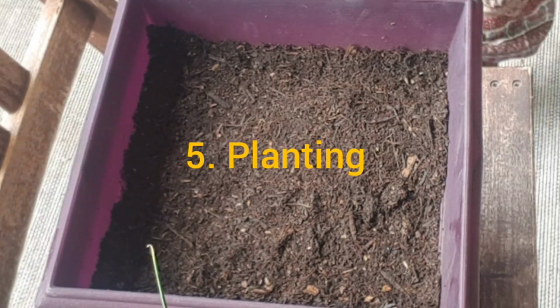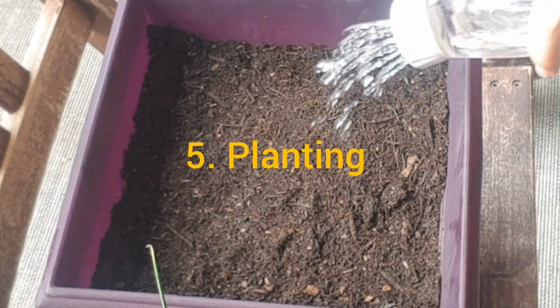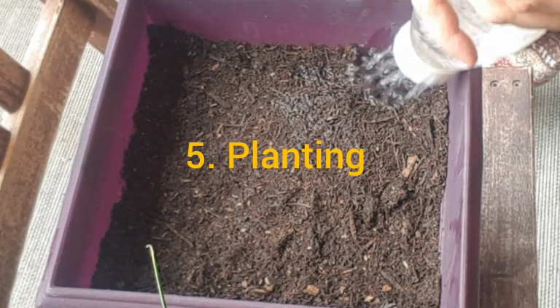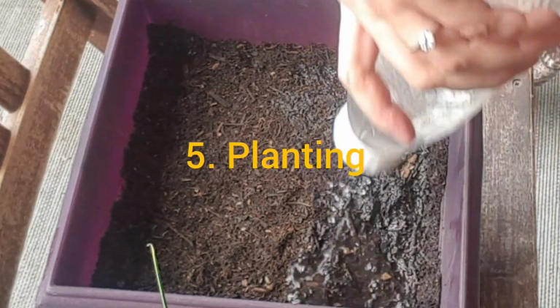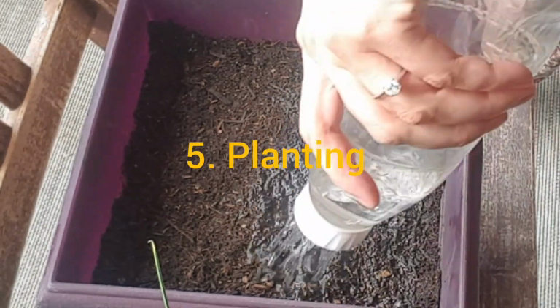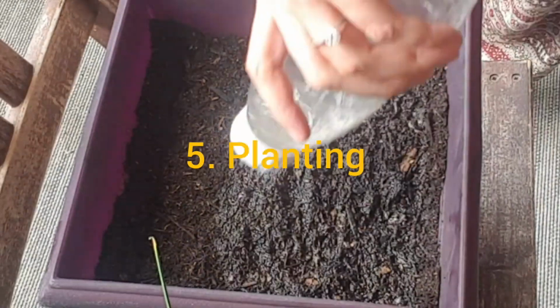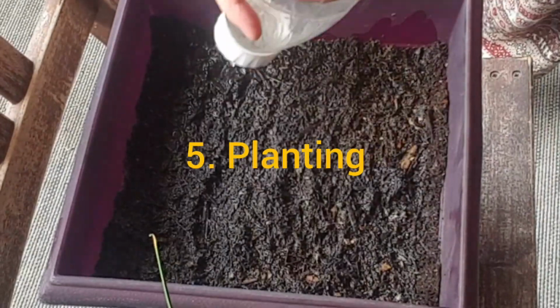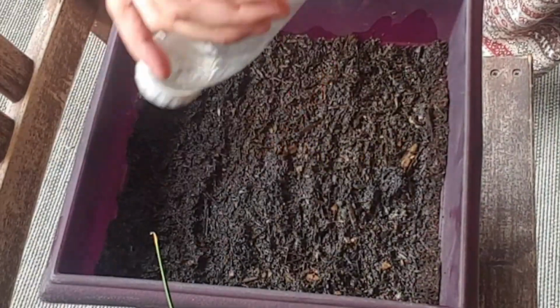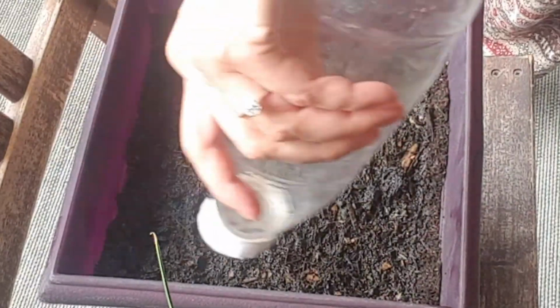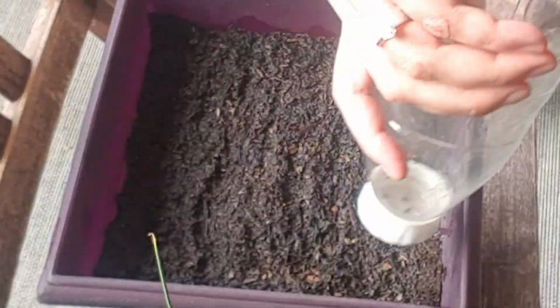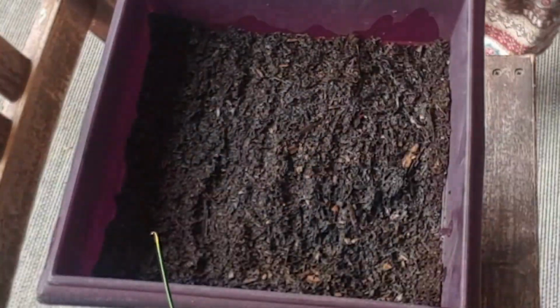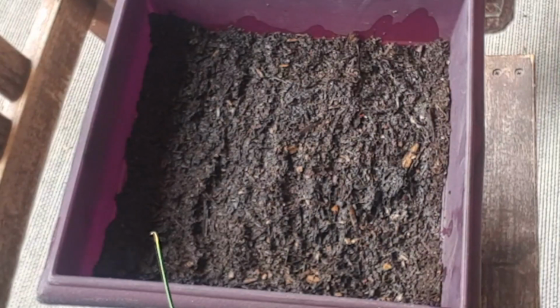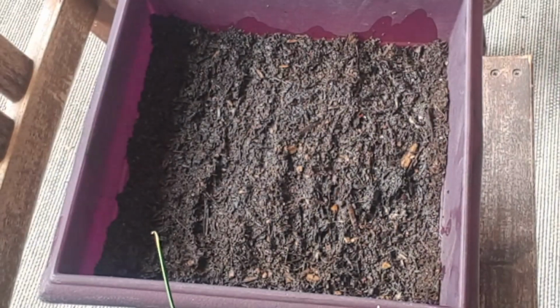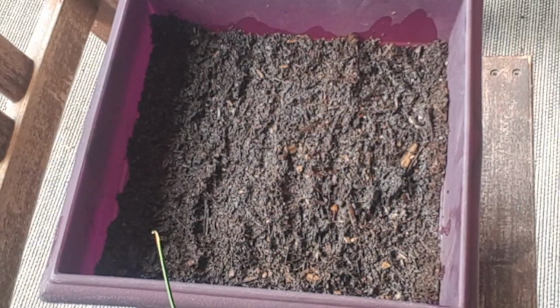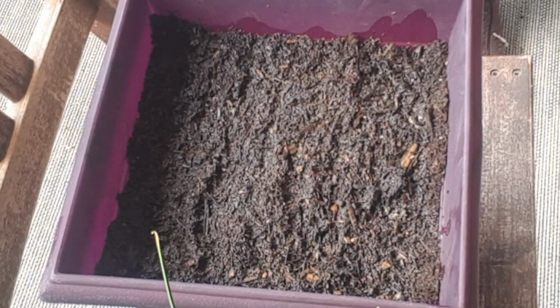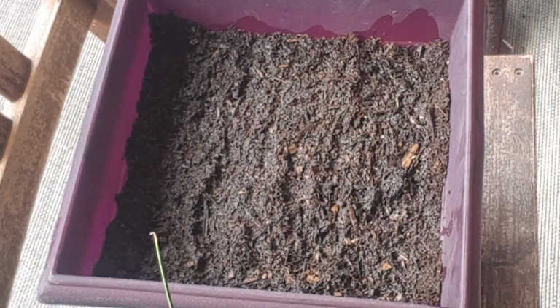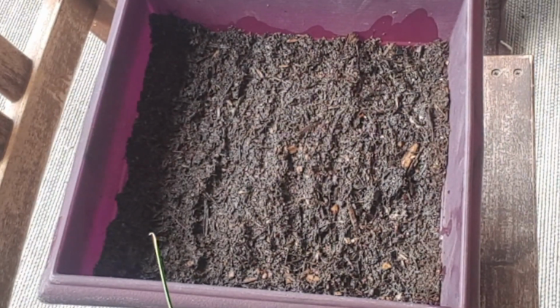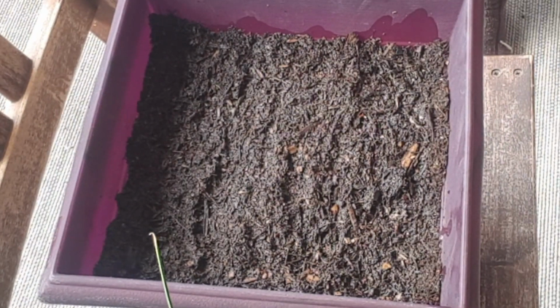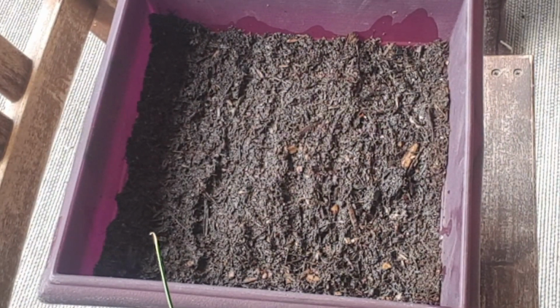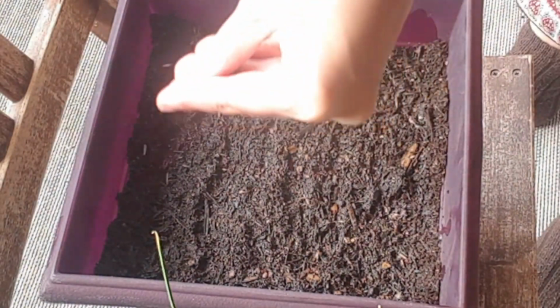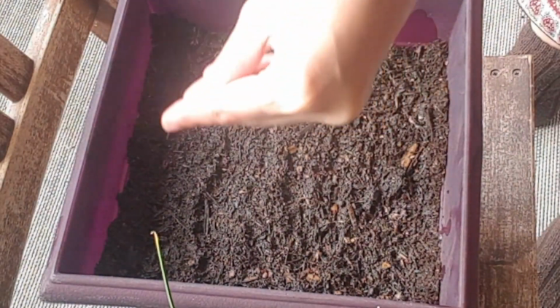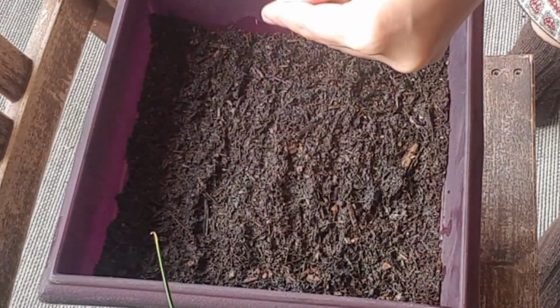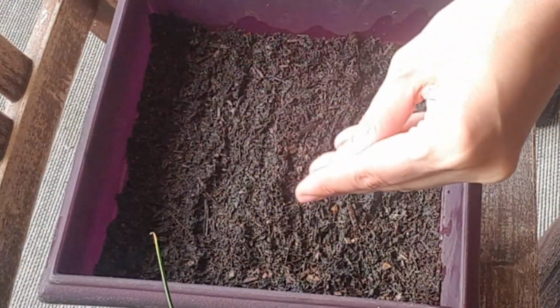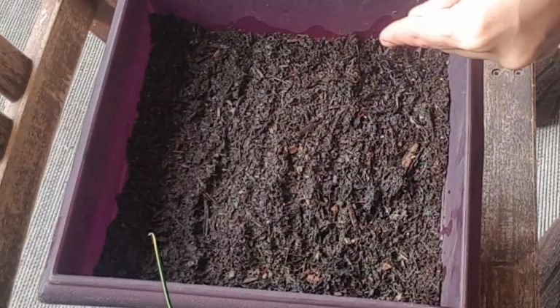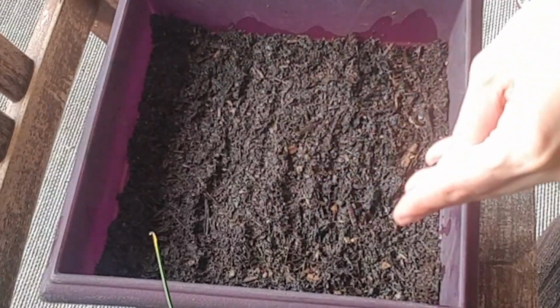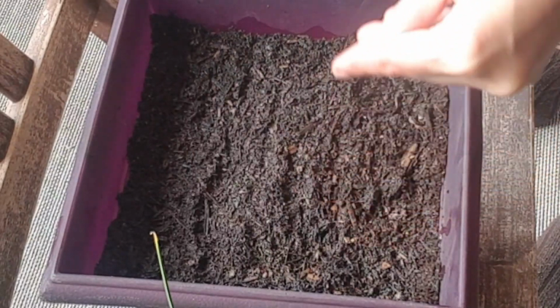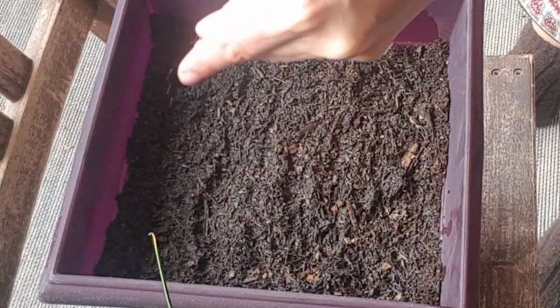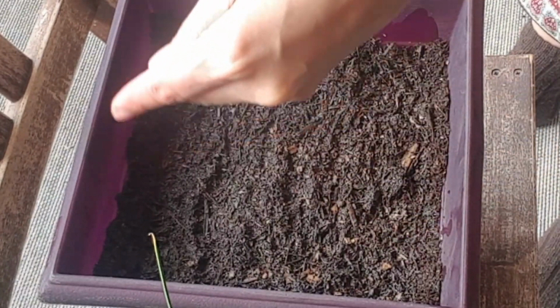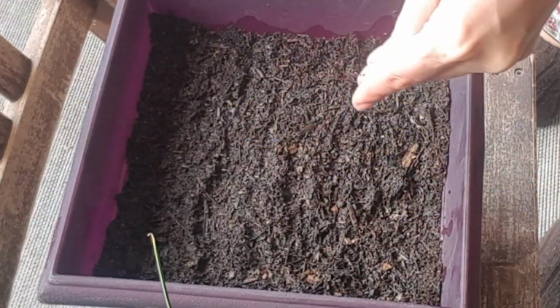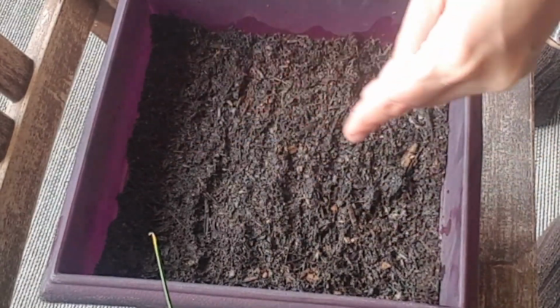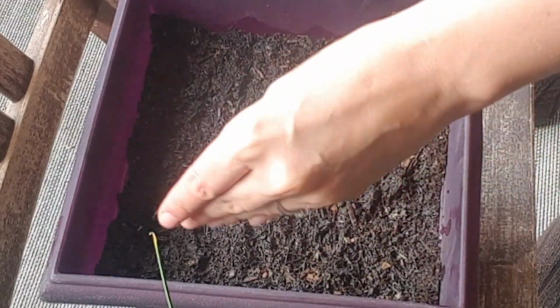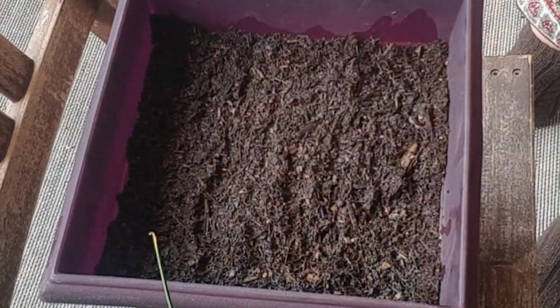You plant seeds in the same way that you would plant any other herb seeds. Prepare a container with the soil, water it, spread some seeds on the top, and put a little bit of soil on the top of them.